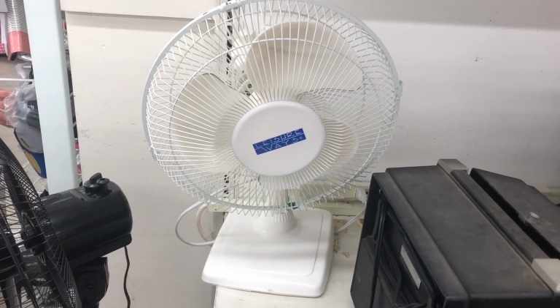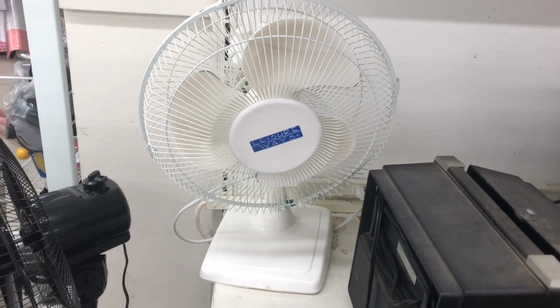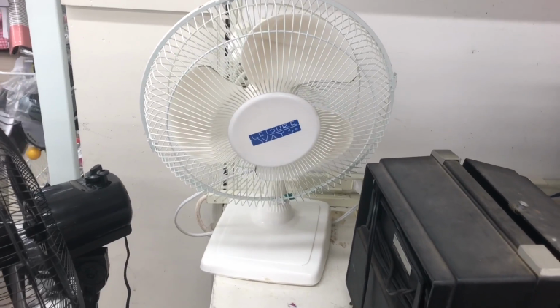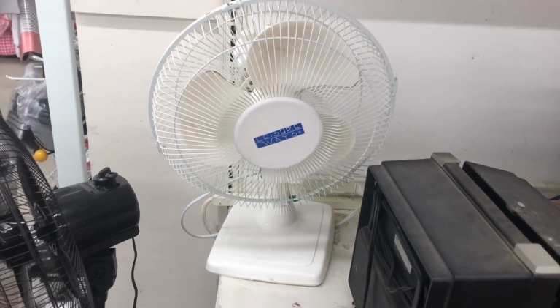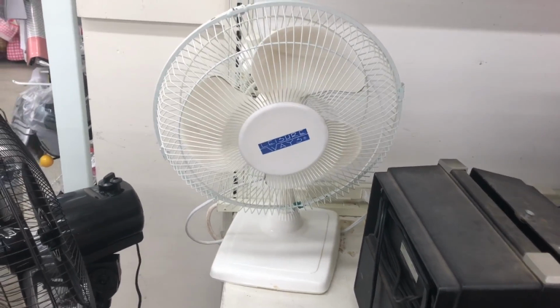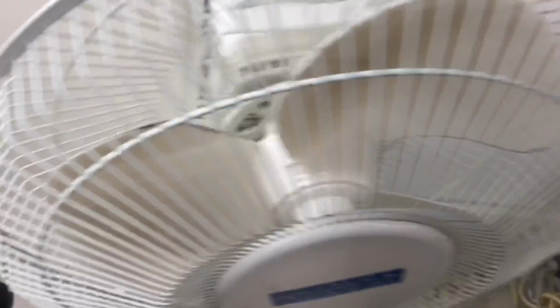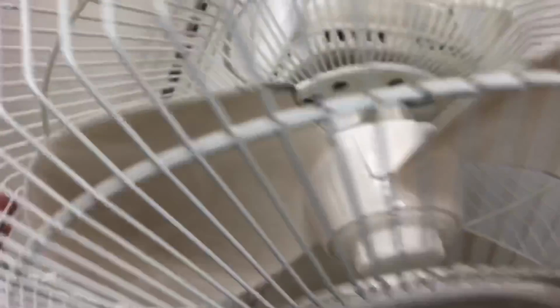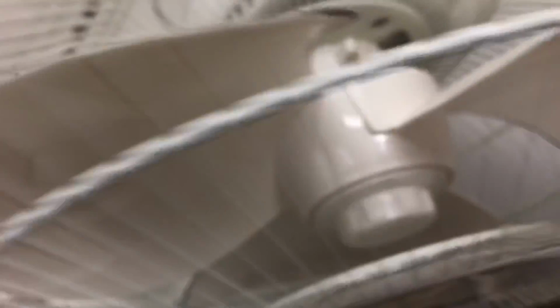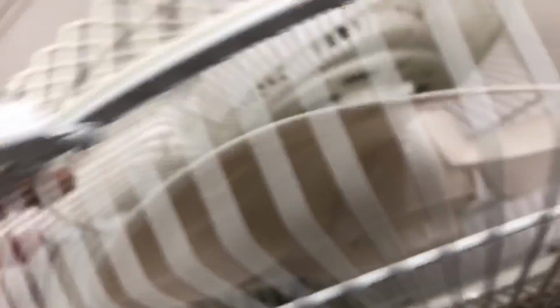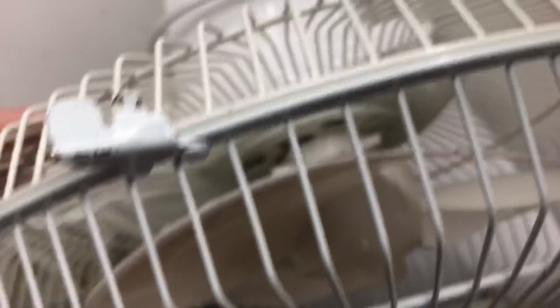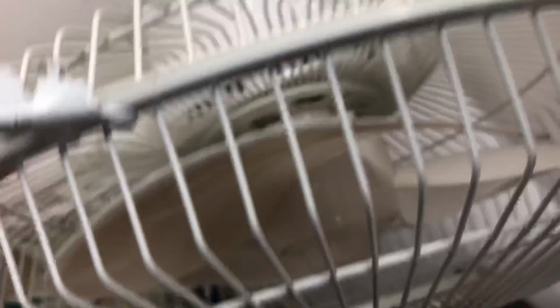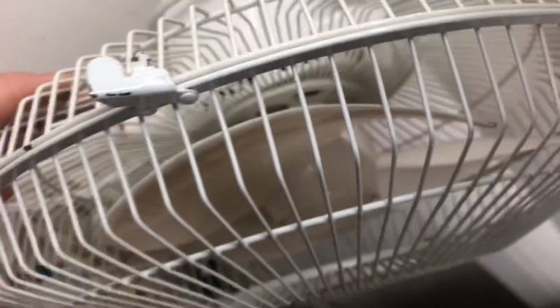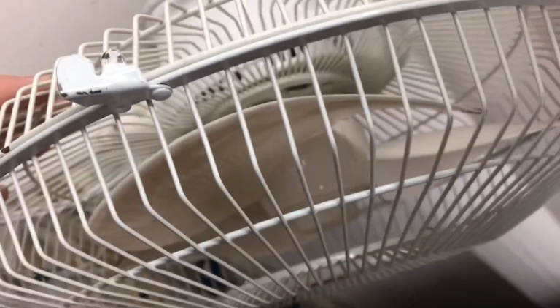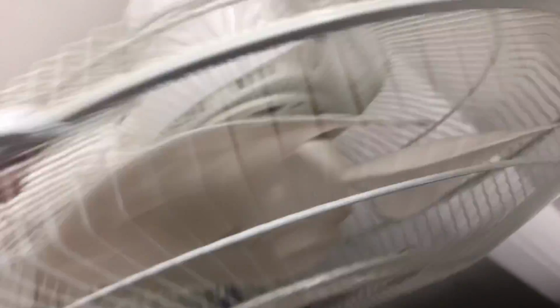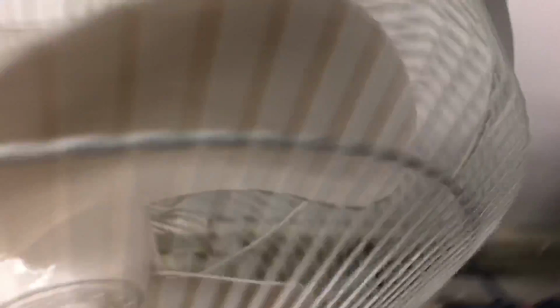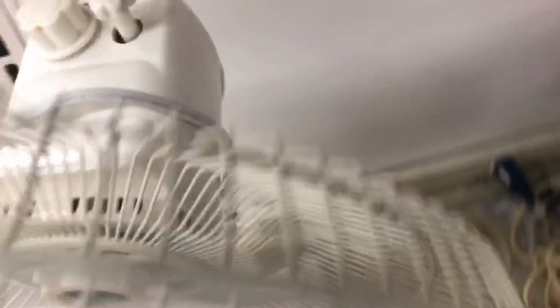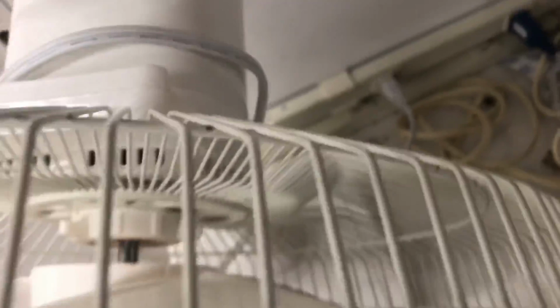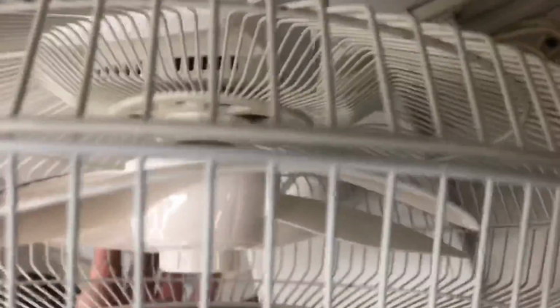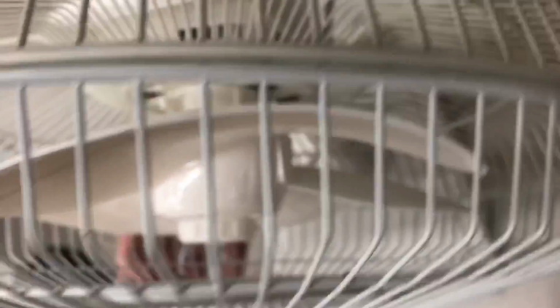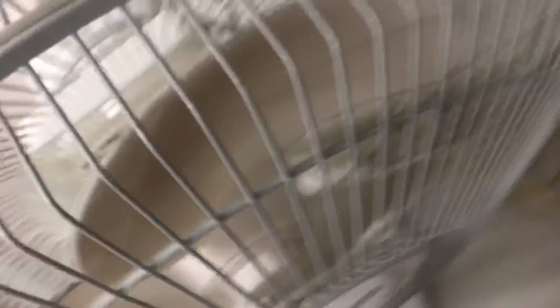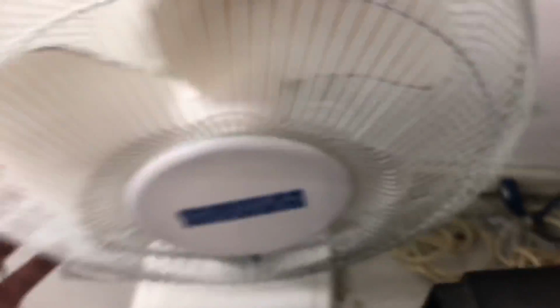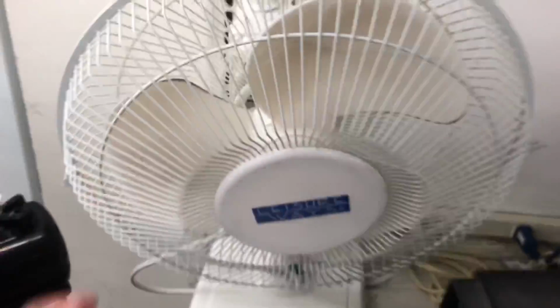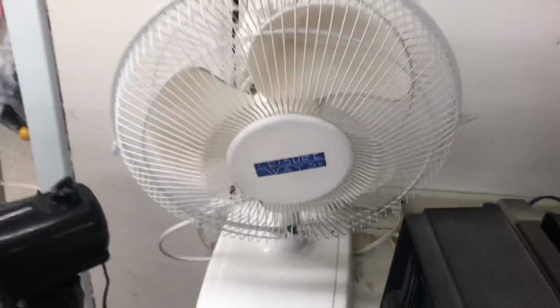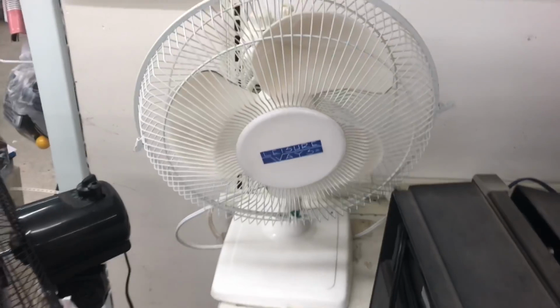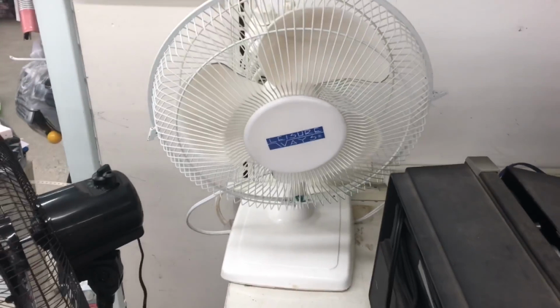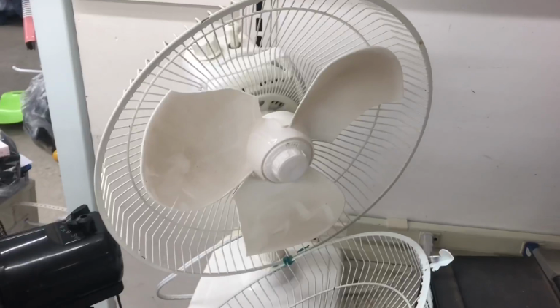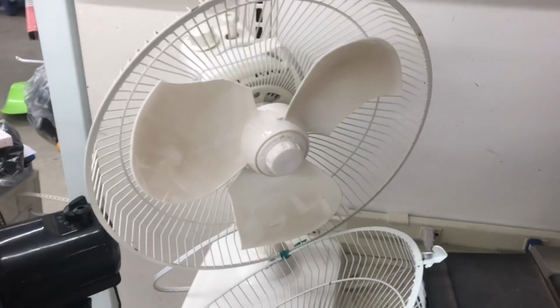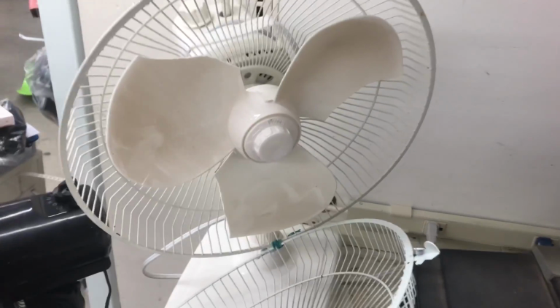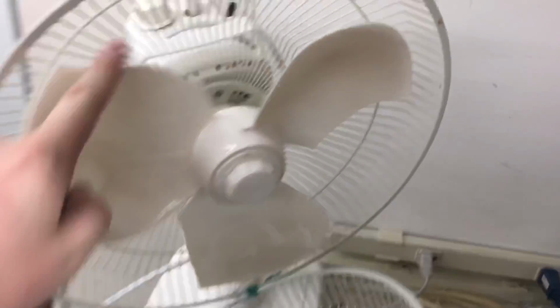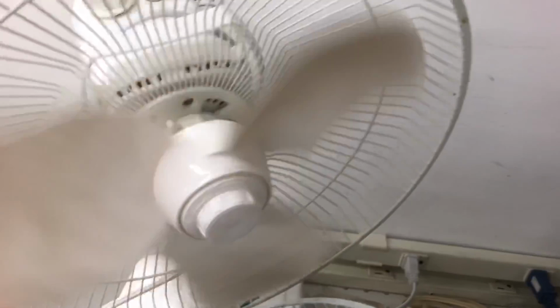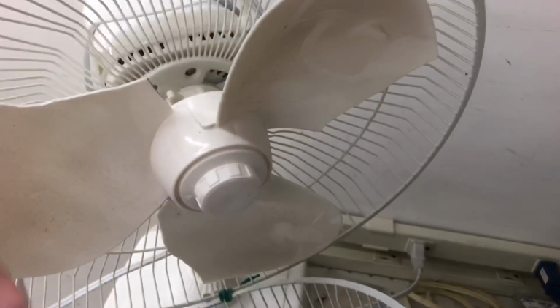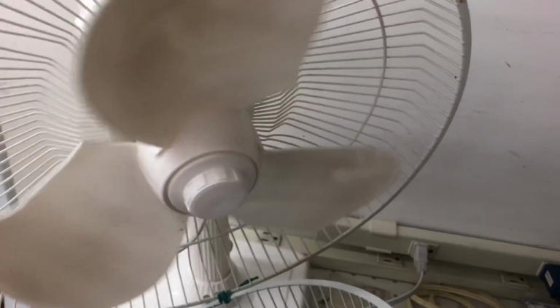I actually just figured out just looking at it — as you can see, the blades are bent in a way that they're not even pushing the air basically. So that's why it was not moving air well. I just tried to fix the blades and it snapped.